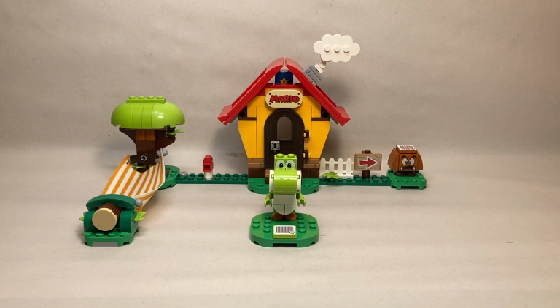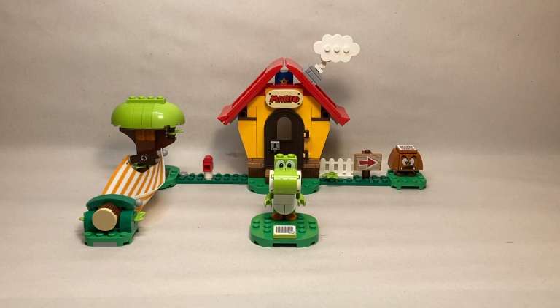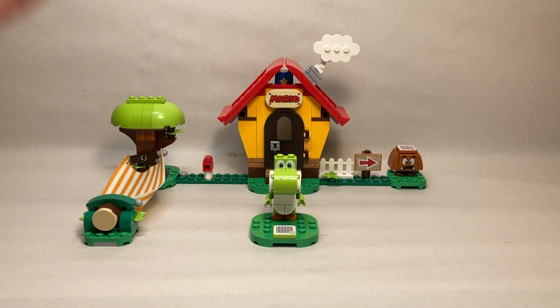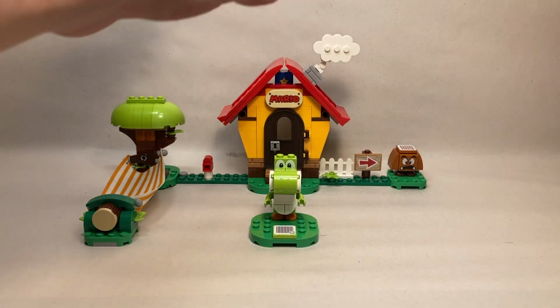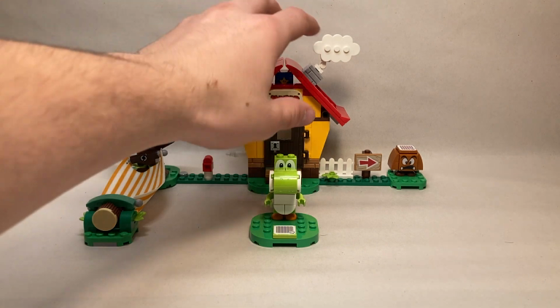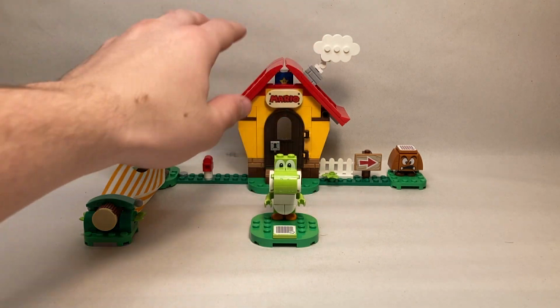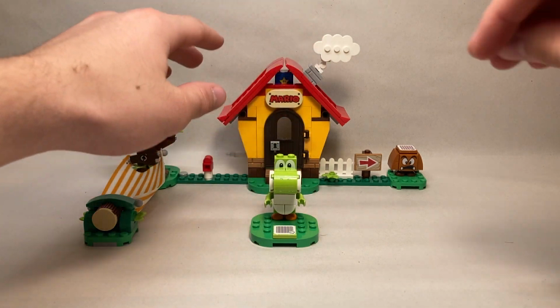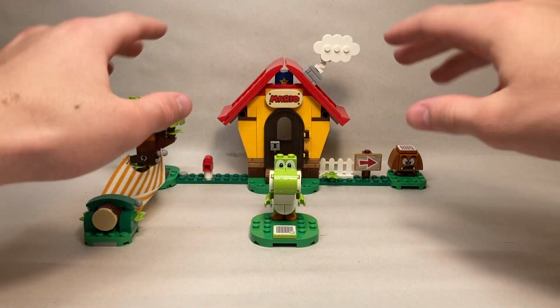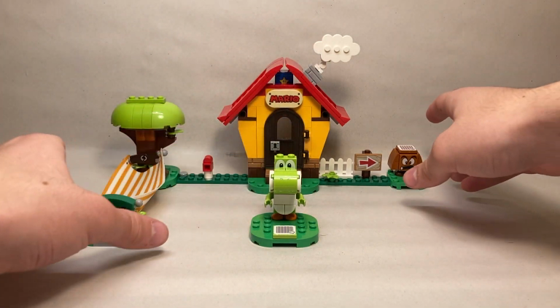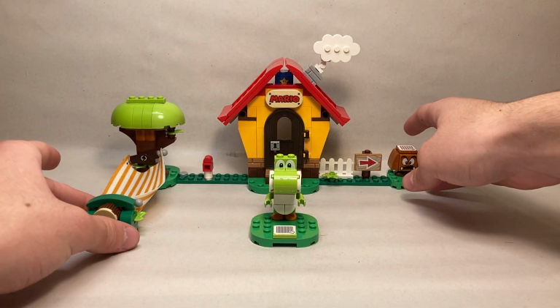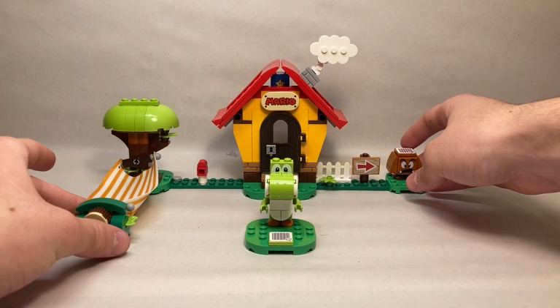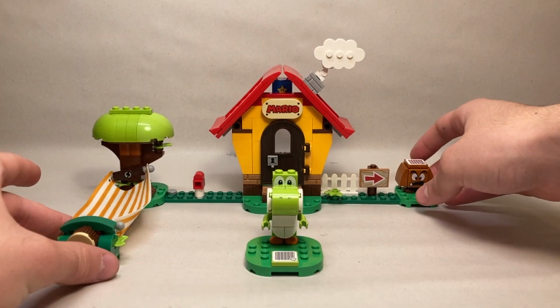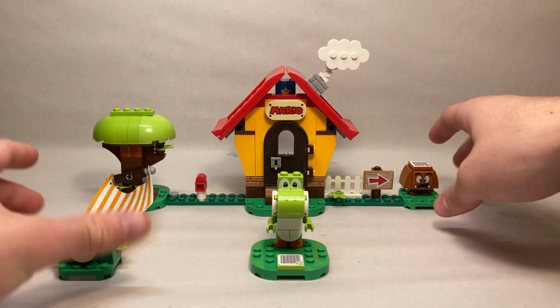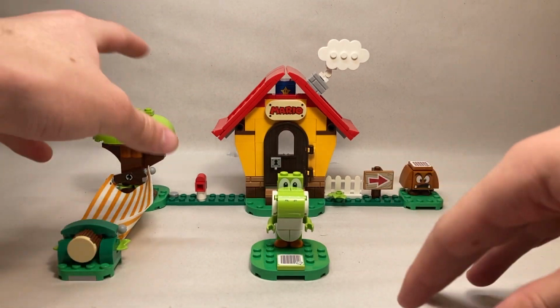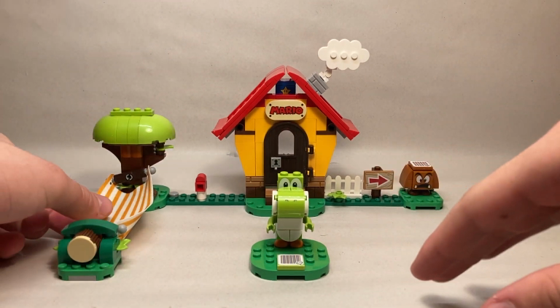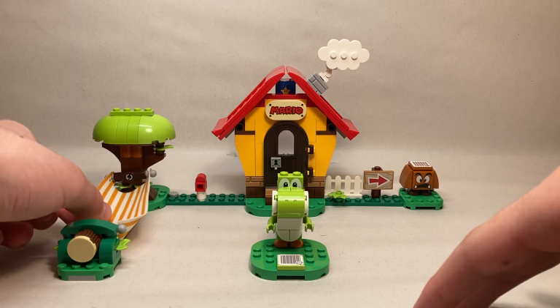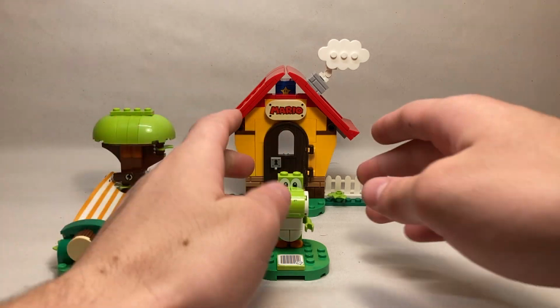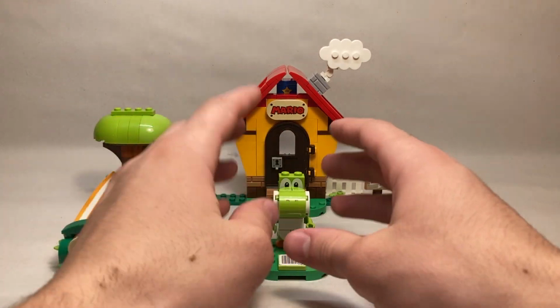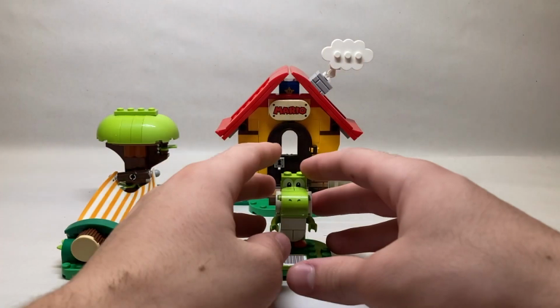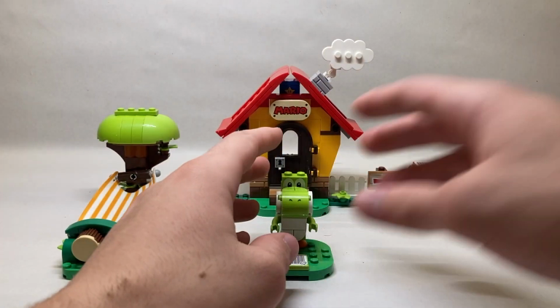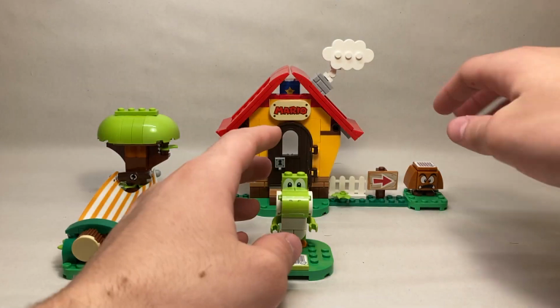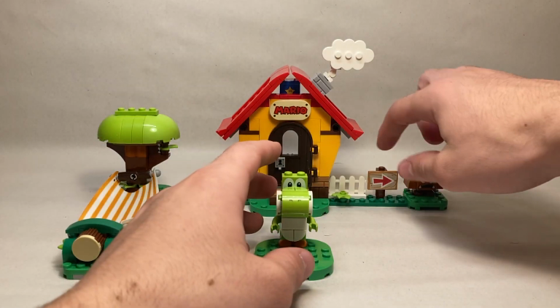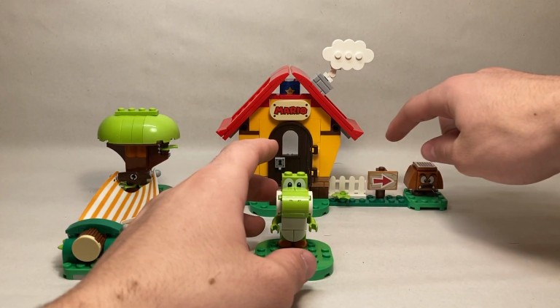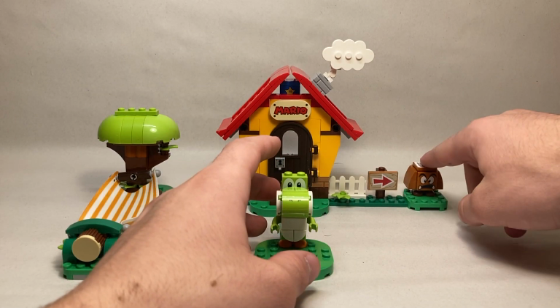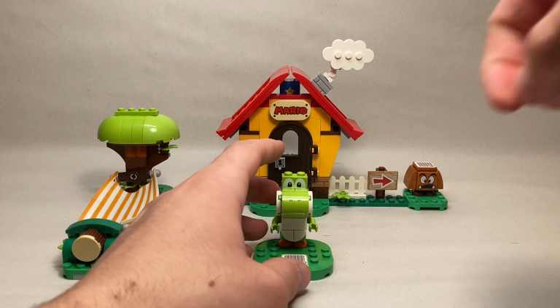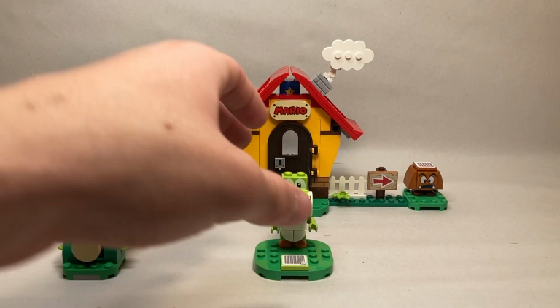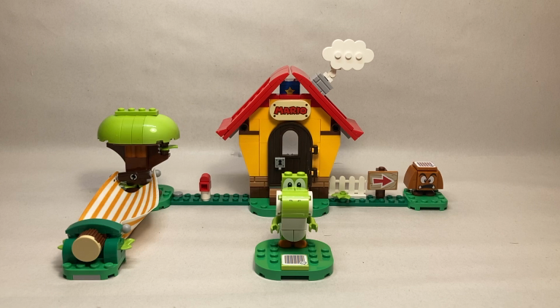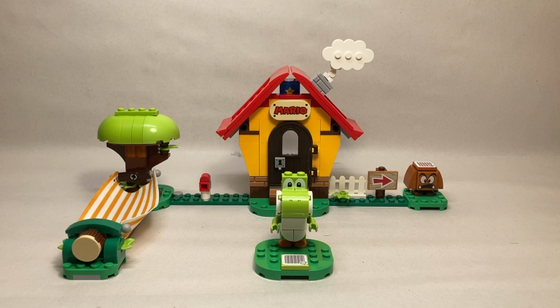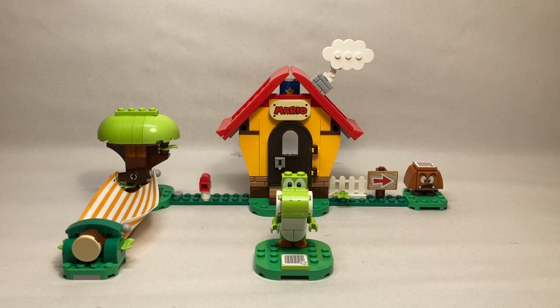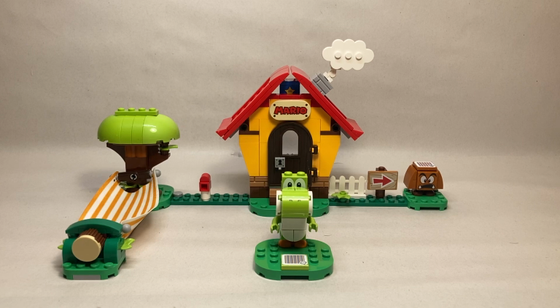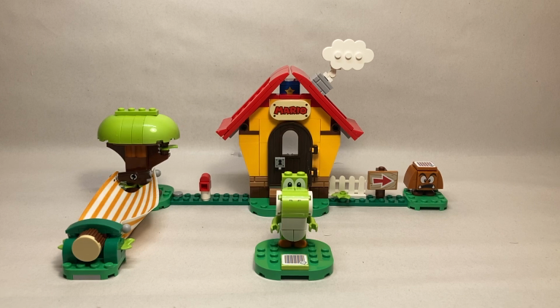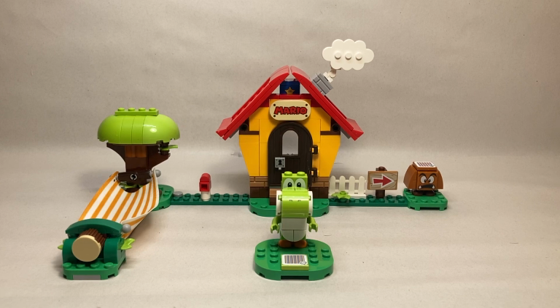The main build is this small house from the Paper Mario game. There's a side build with Mario's hammock, a 'talk to Yoshi' tile up front, and a little fence with a Goomba over here. Let's jump in and take a look at the individual characters.